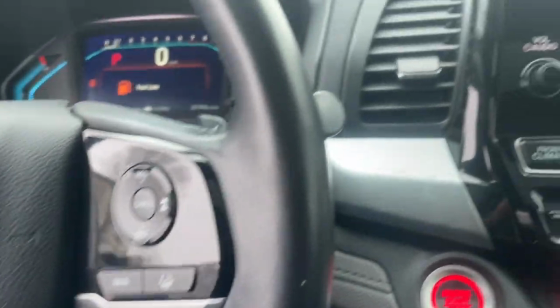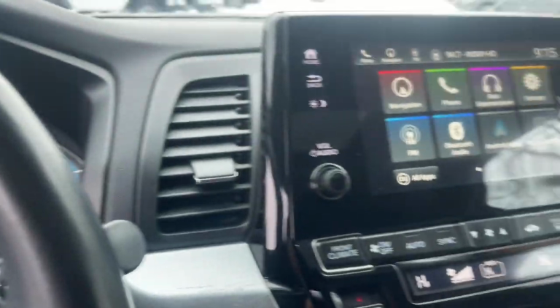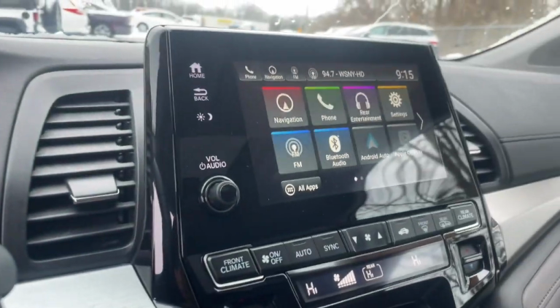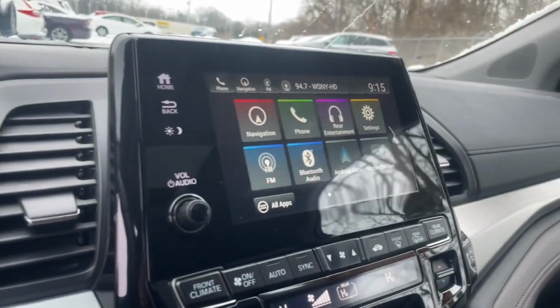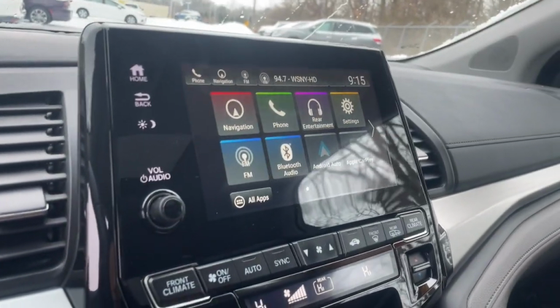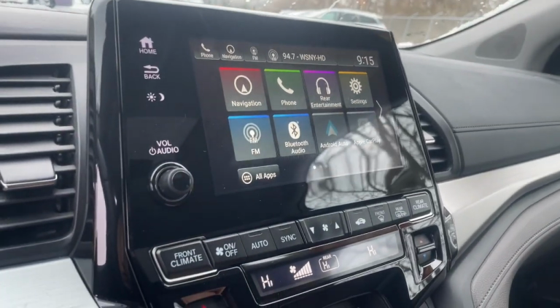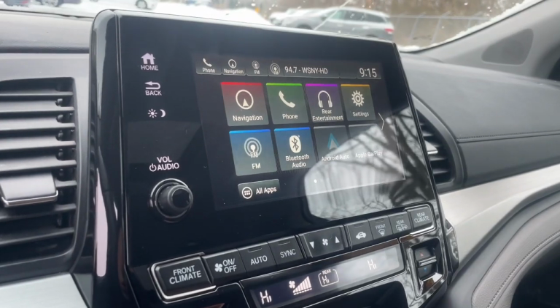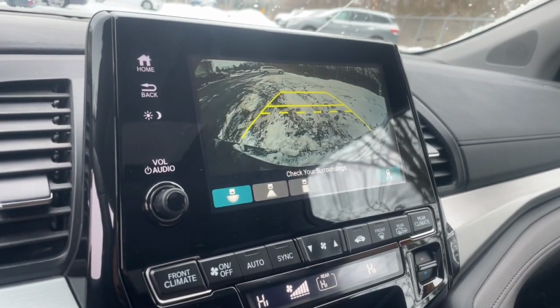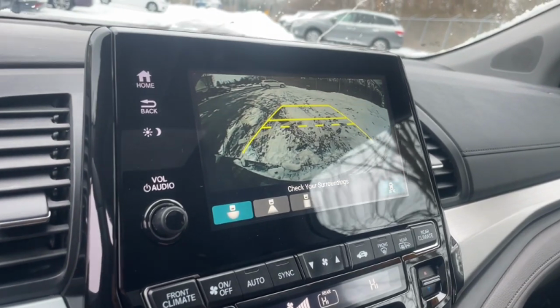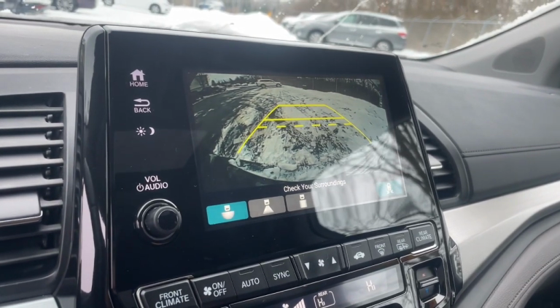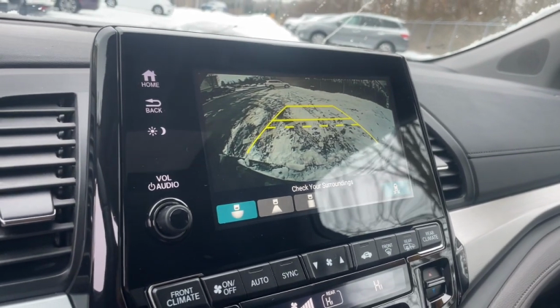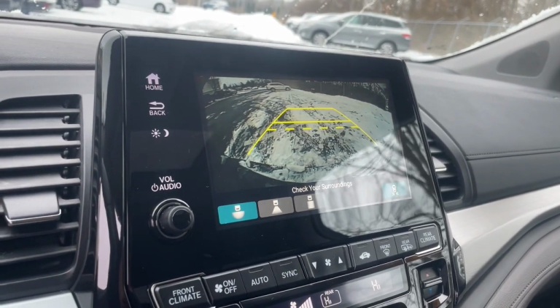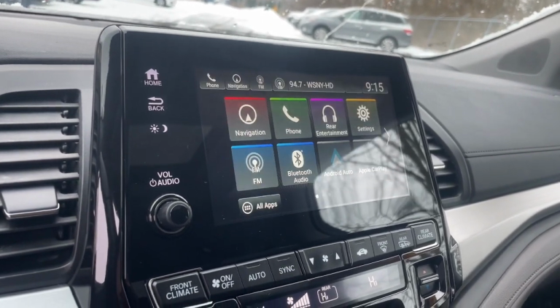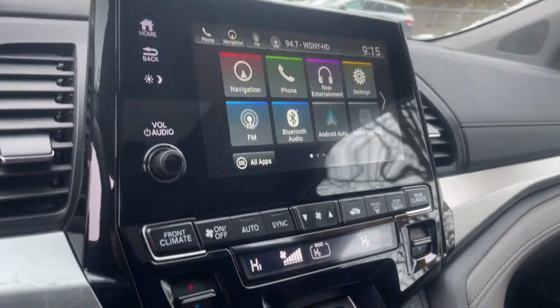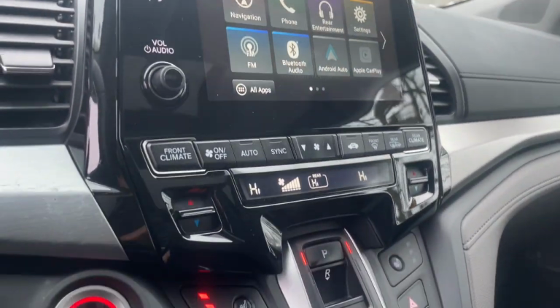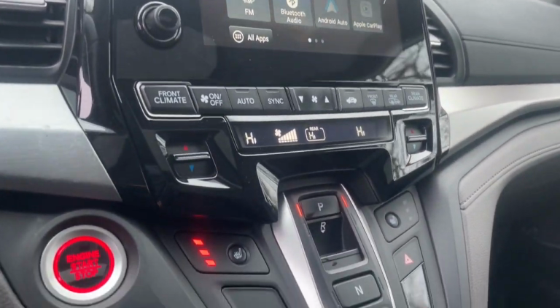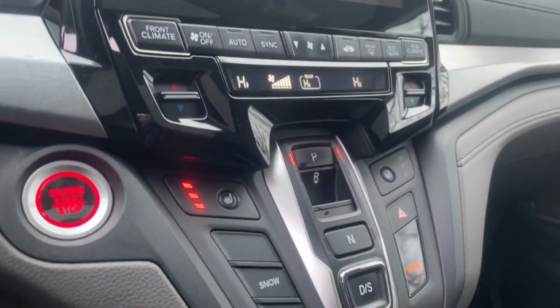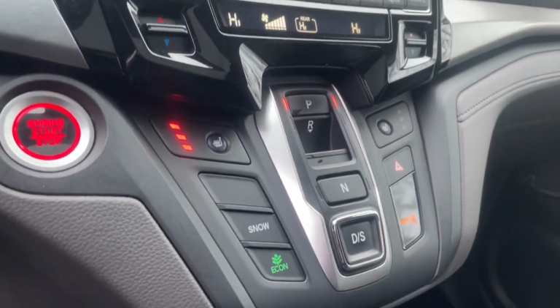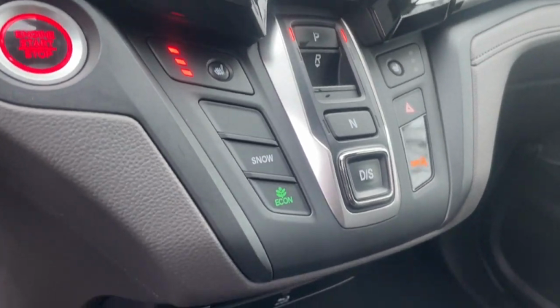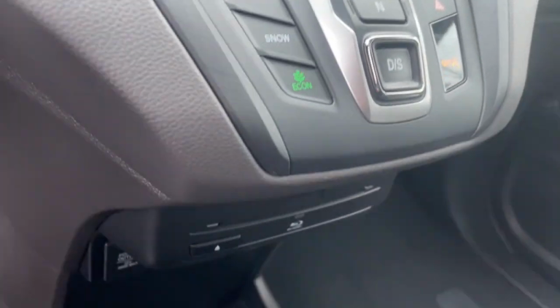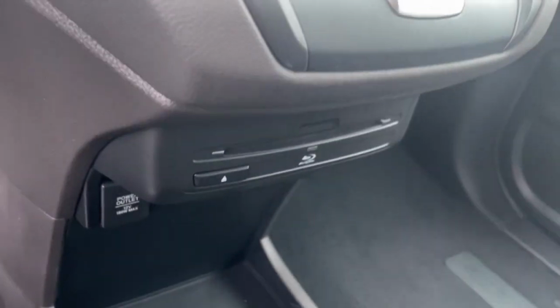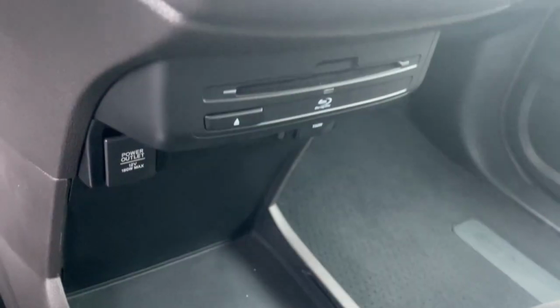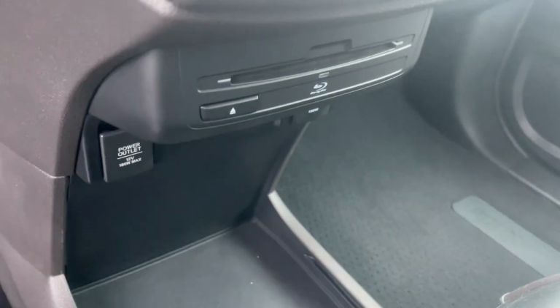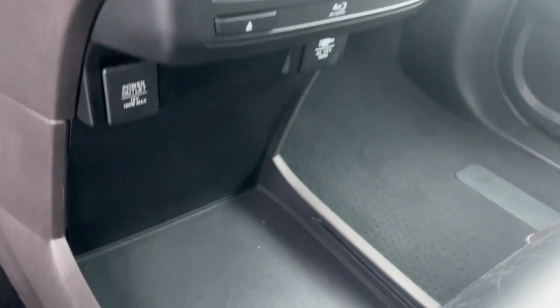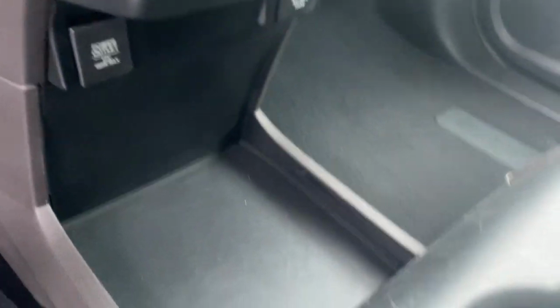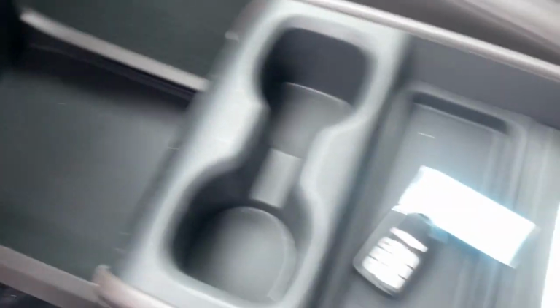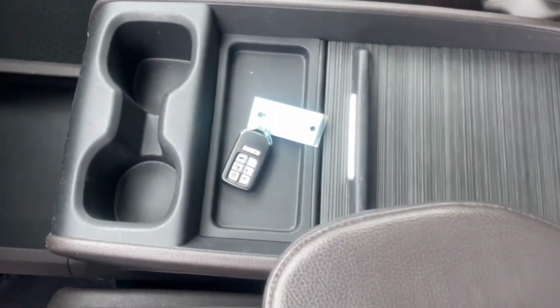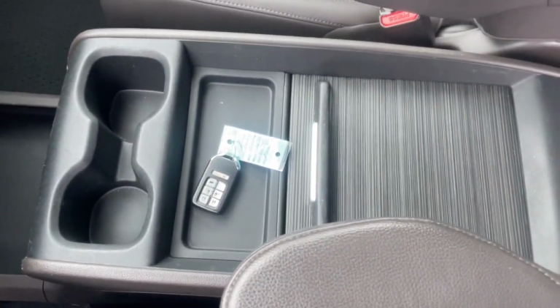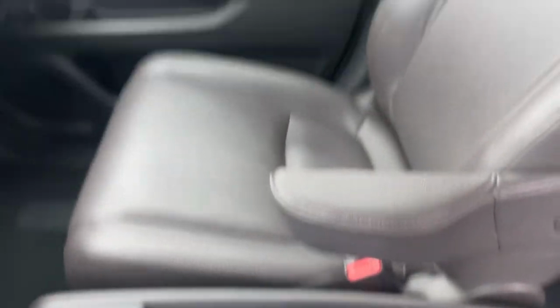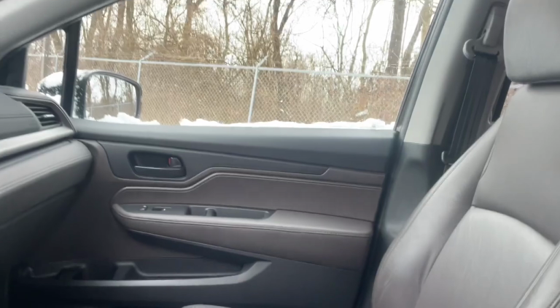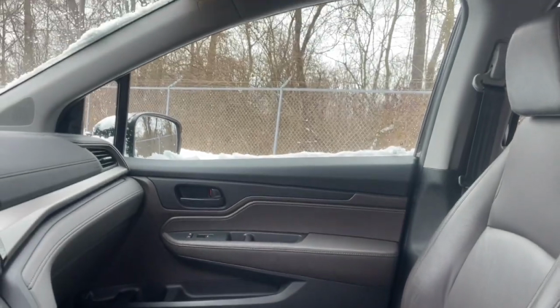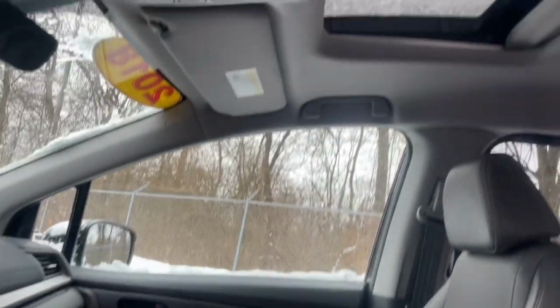Sun and moonroof, backup camera, power lift gate, power passenger seat, lane keeping assist, fog lamps, heated mirrors, satellite radio, adaptive cruise control, remote engine start.